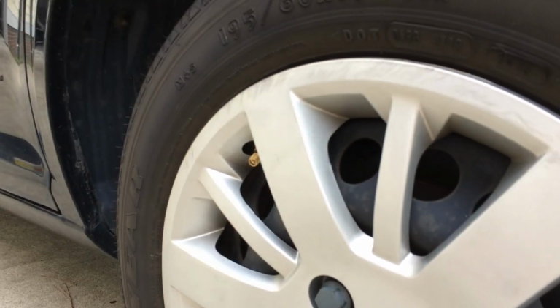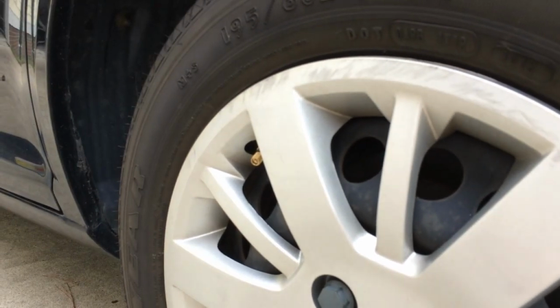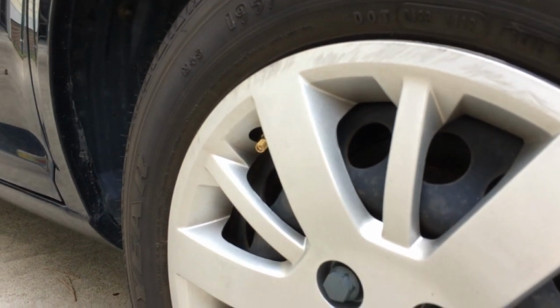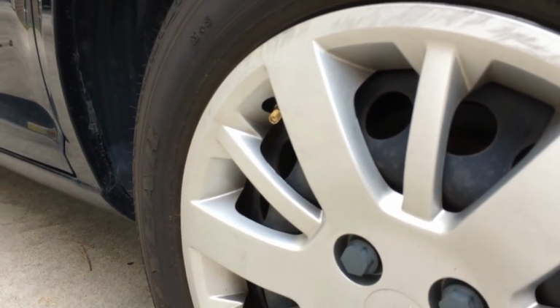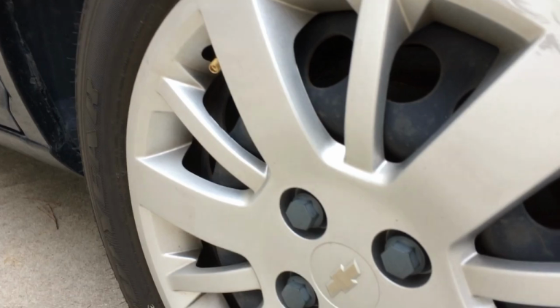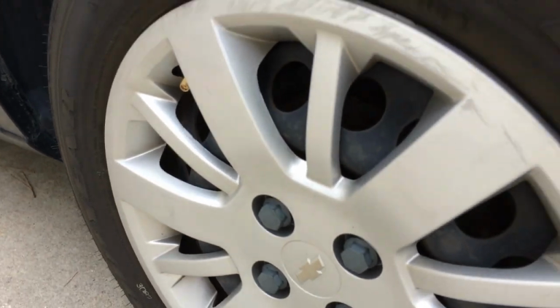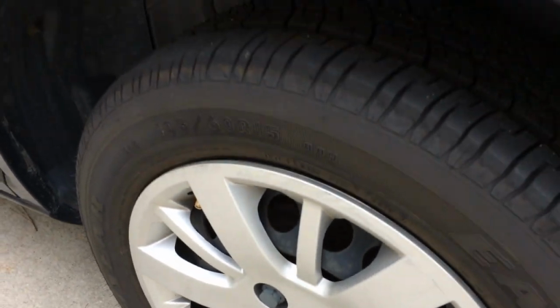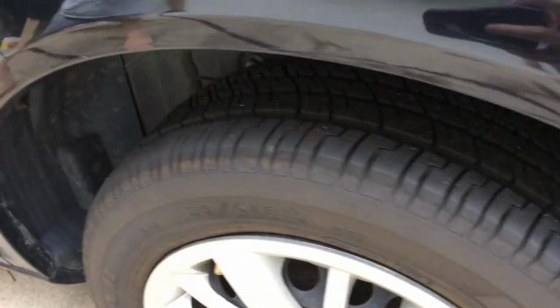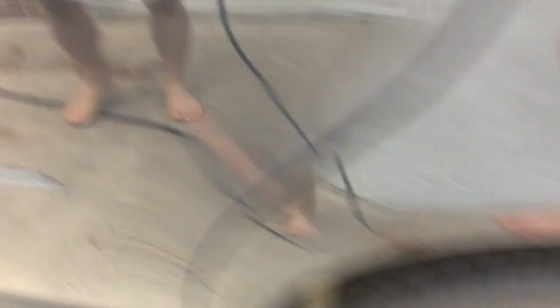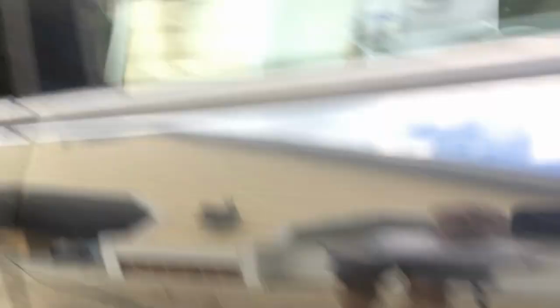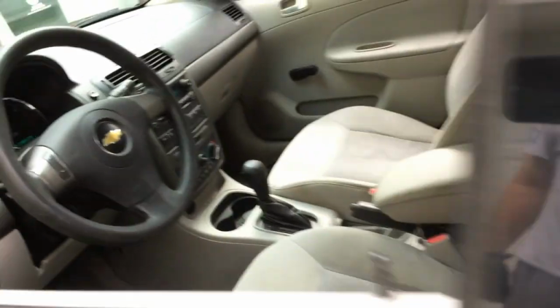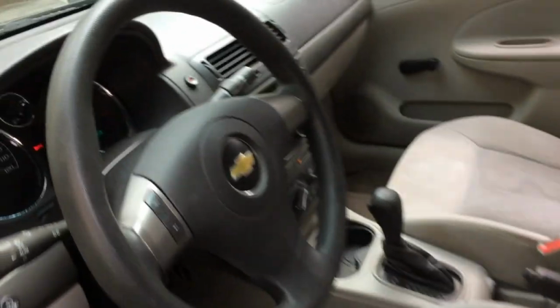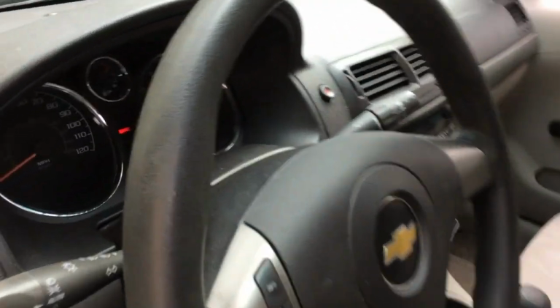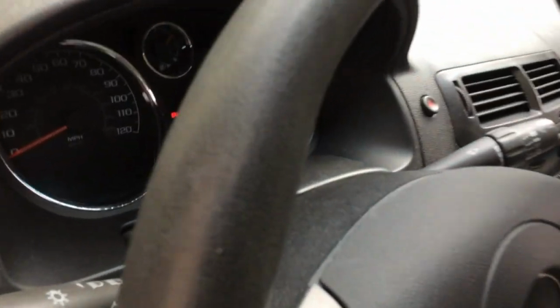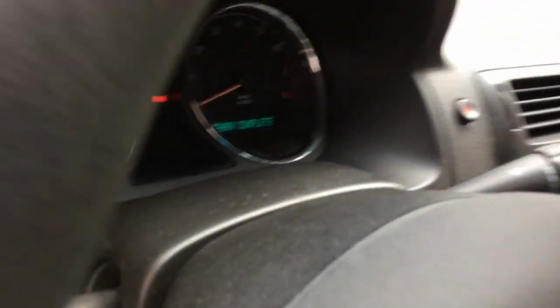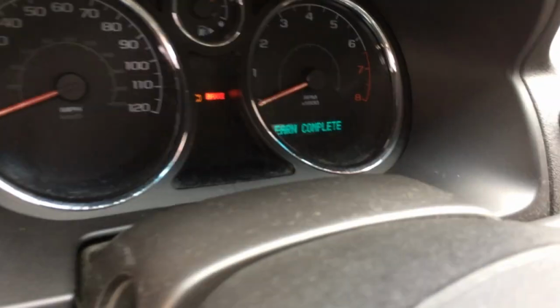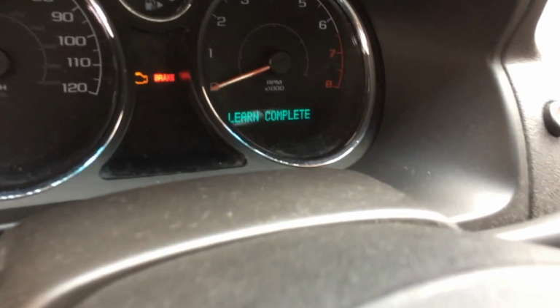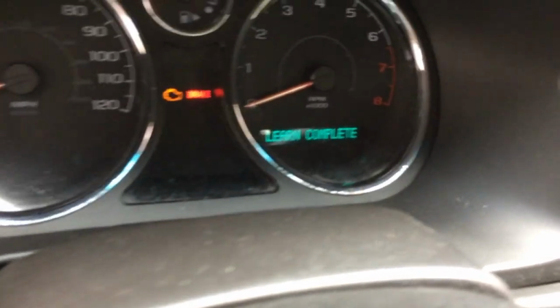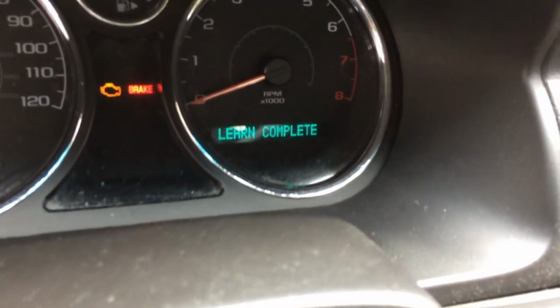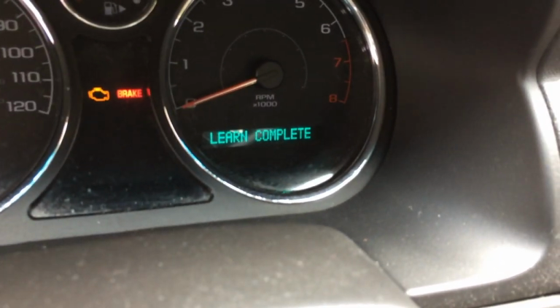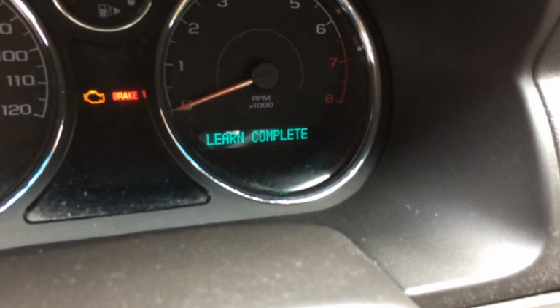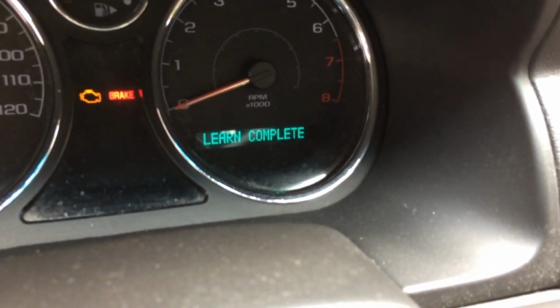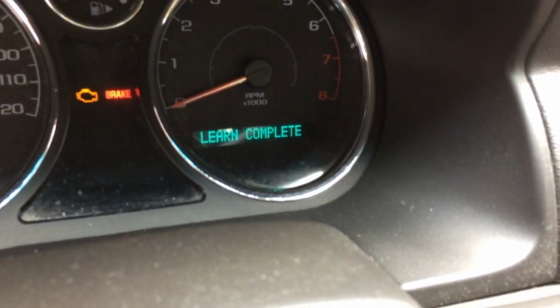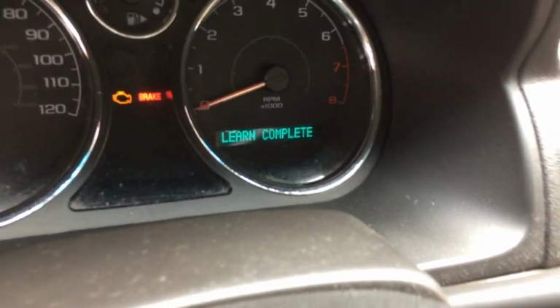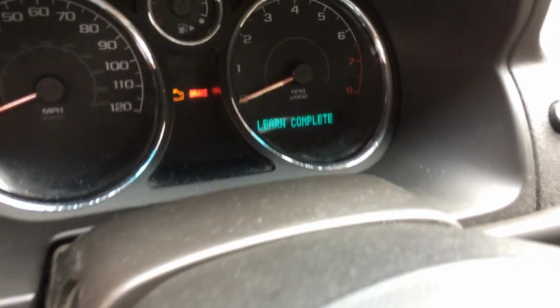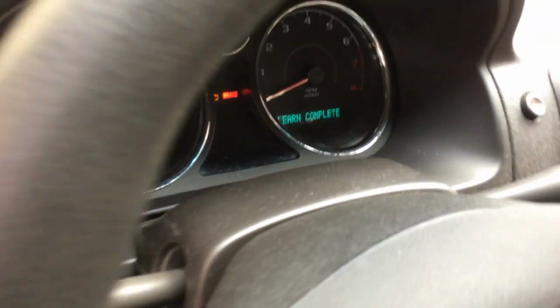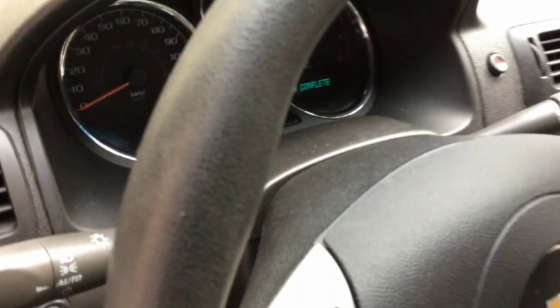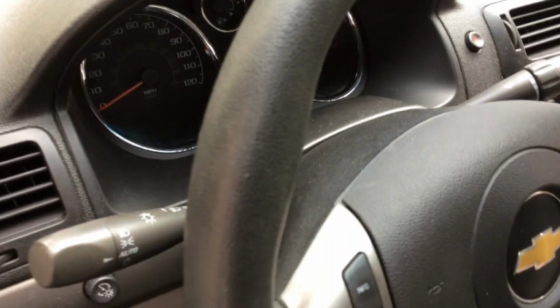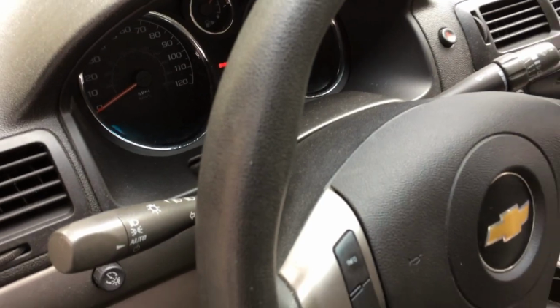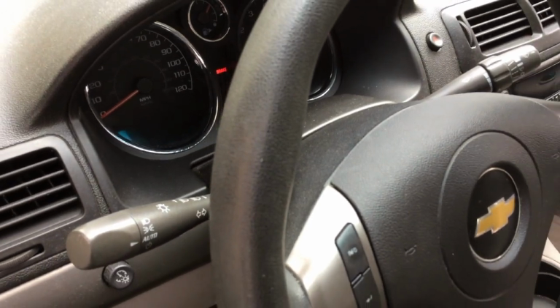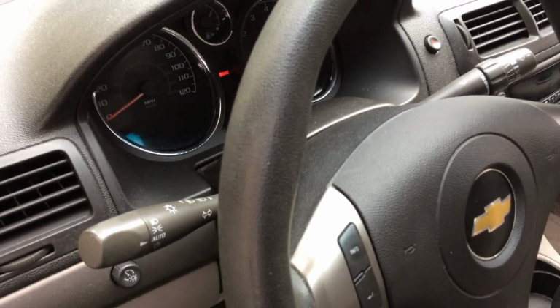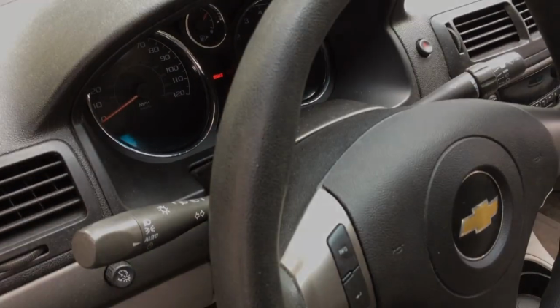So now if we go inside and look on the instrument panel, we can see that it says the tire learn process is complete. I hope this helped you out, found it useful — like and subscribe. Thanks for watching.